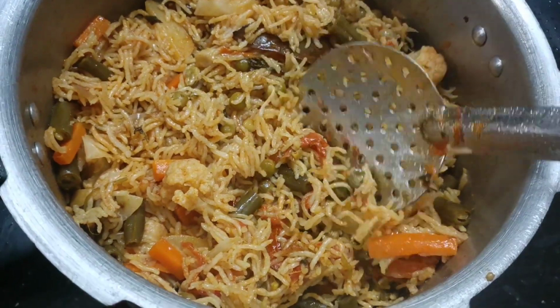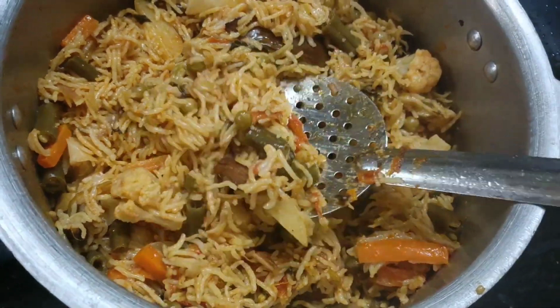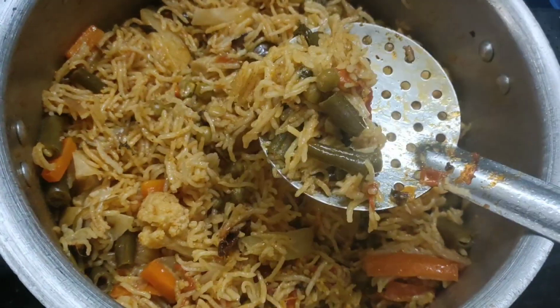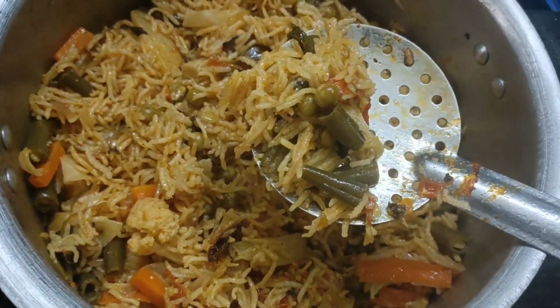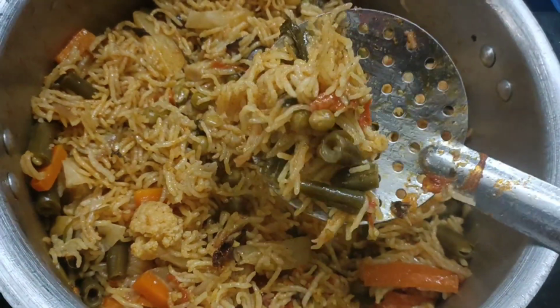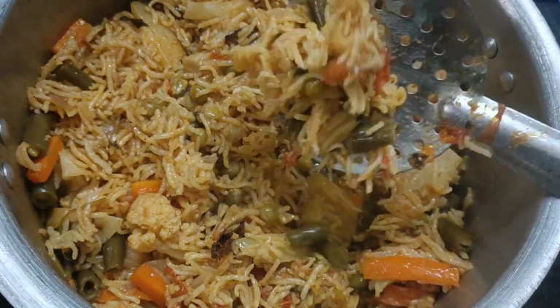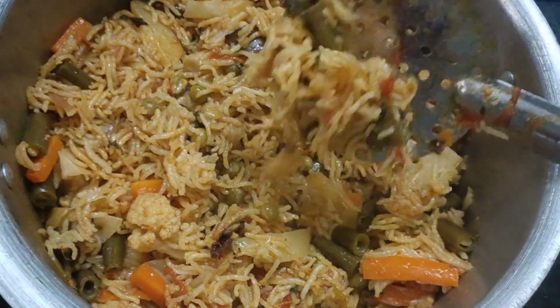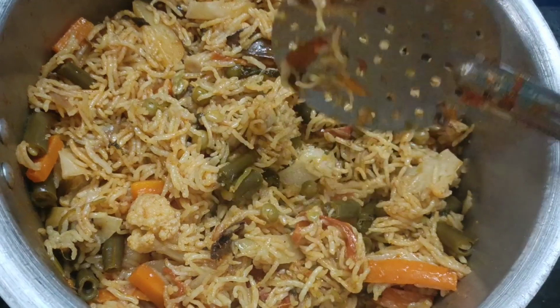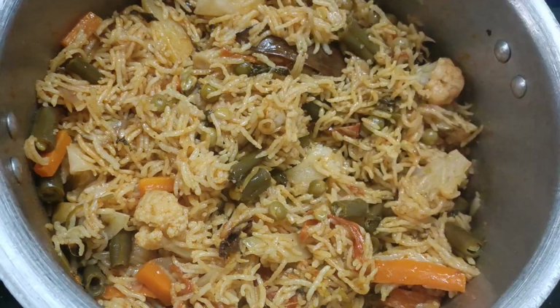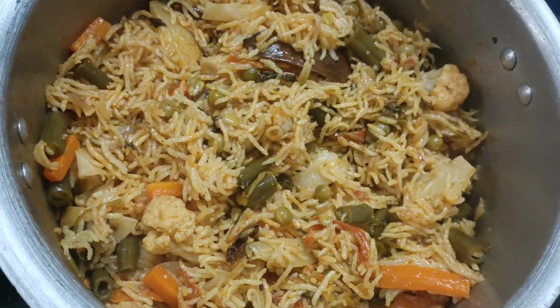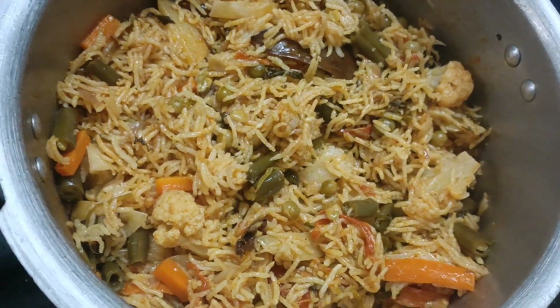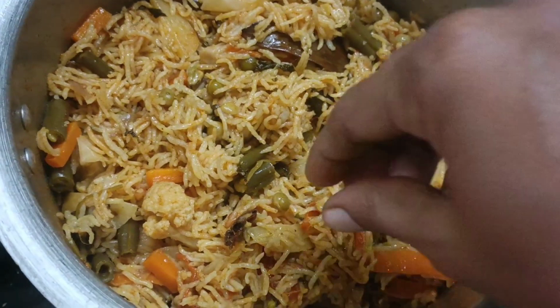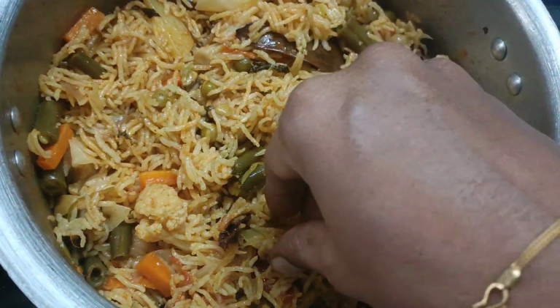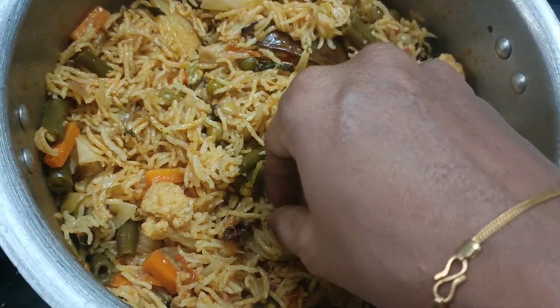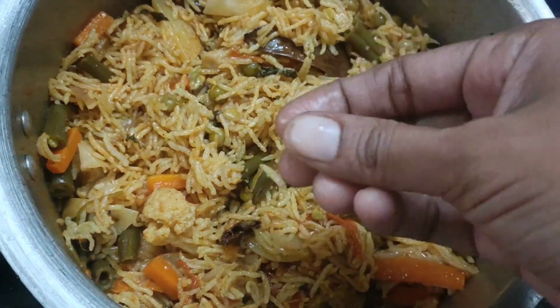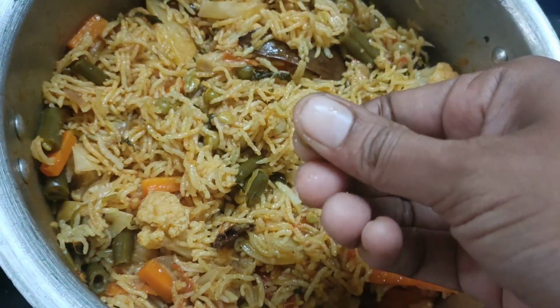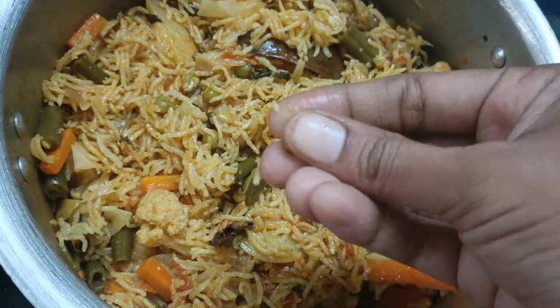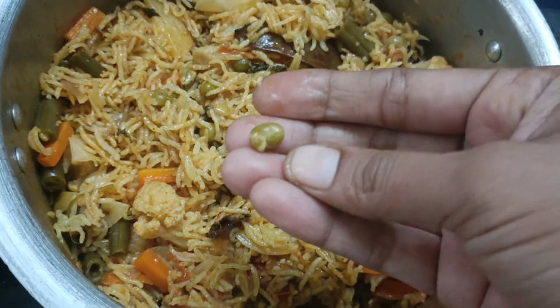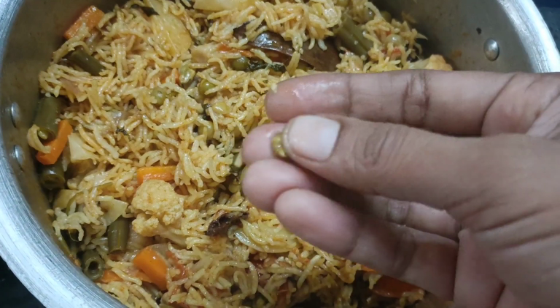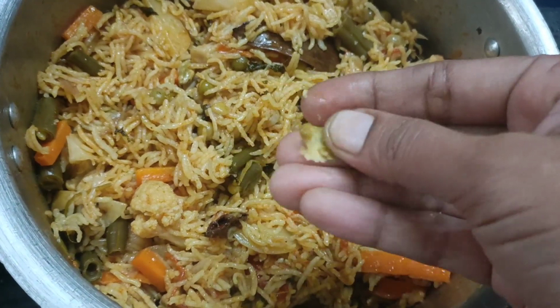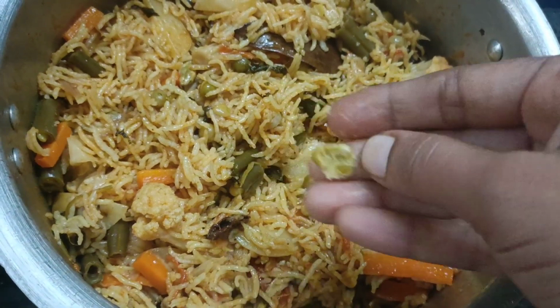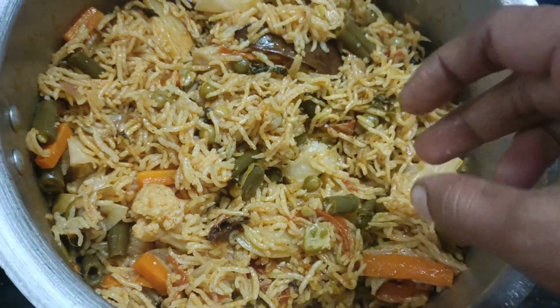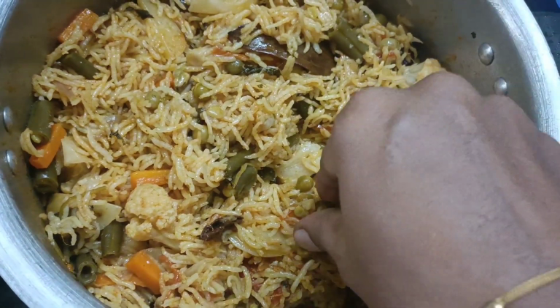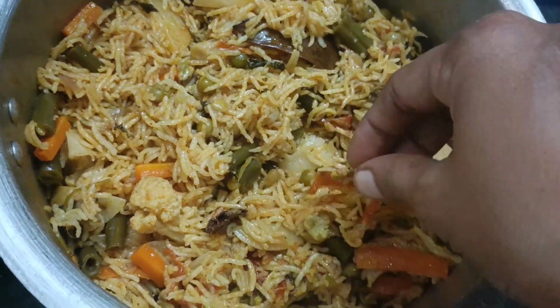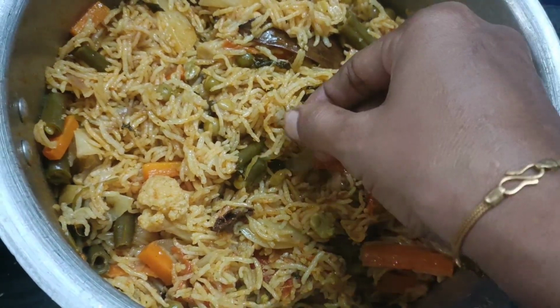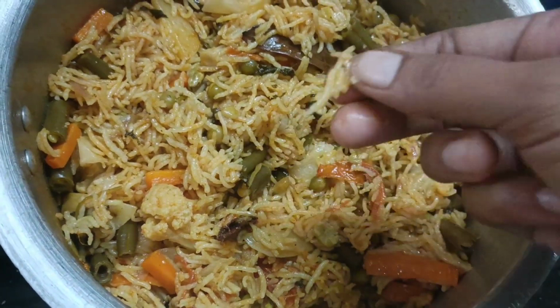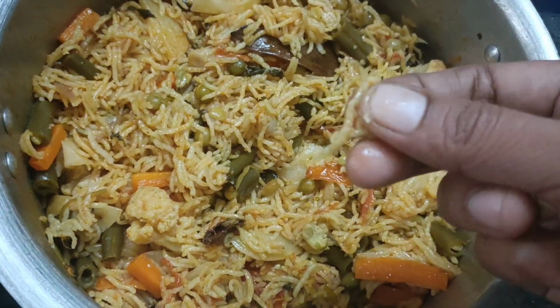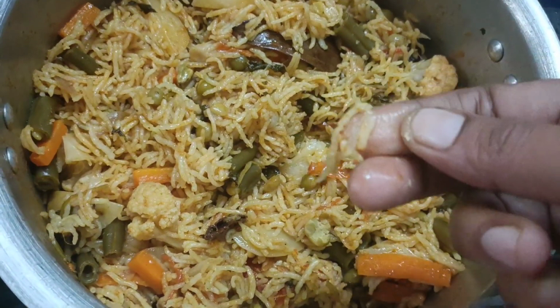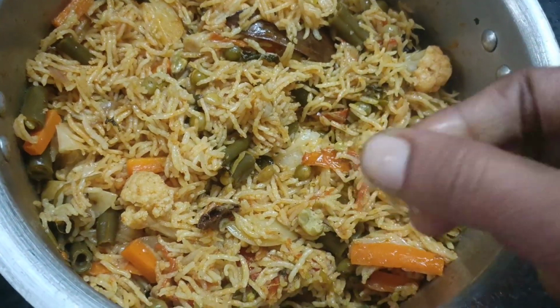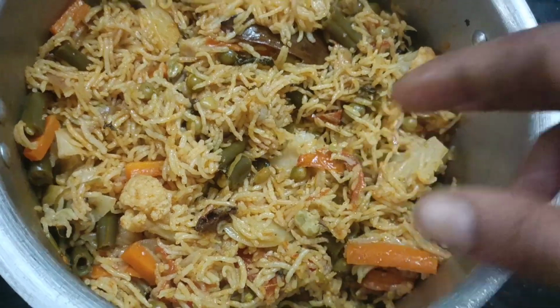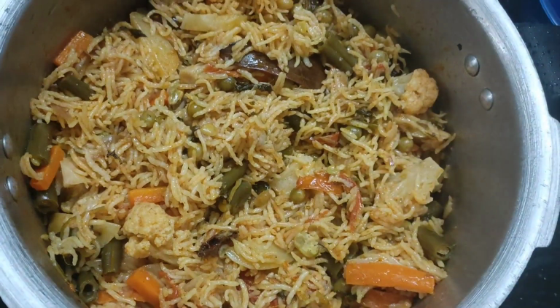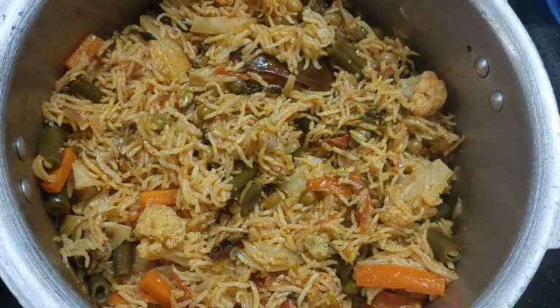I have a lot of one-pot recipes to tell you. I will tell you a lot of healthy and lunchbox recipes. If you like it, please like and share.